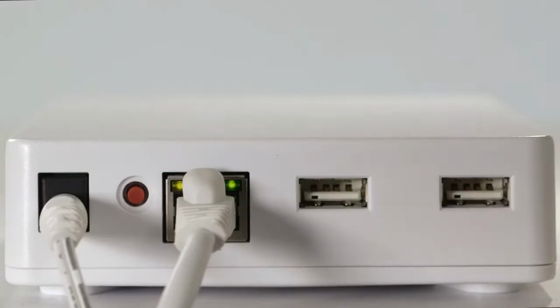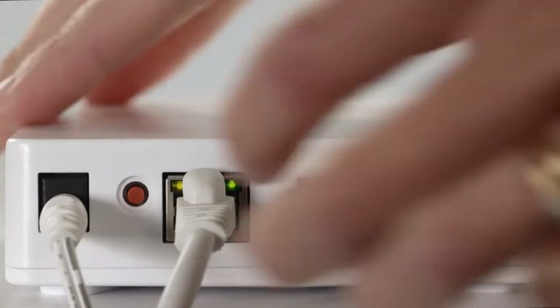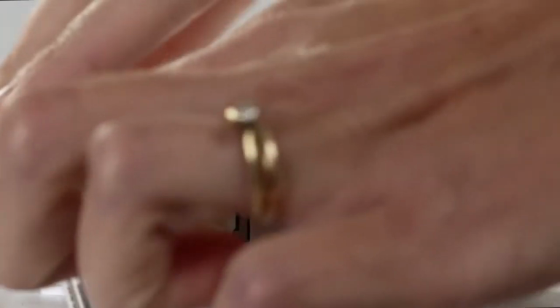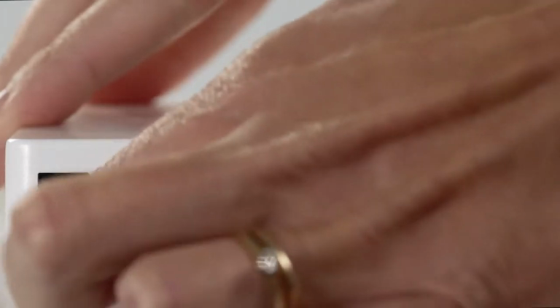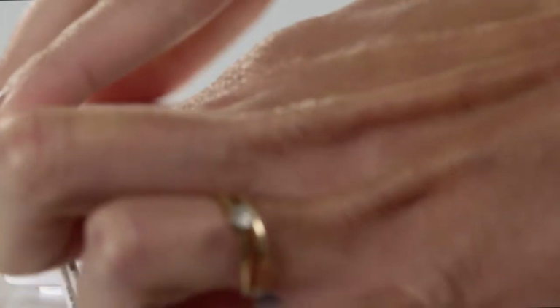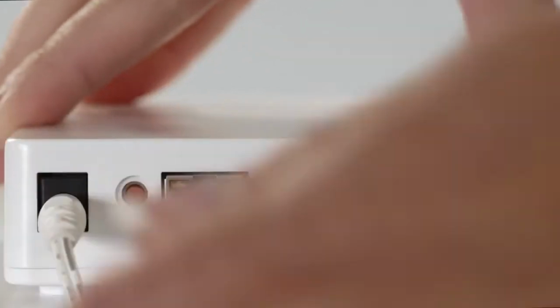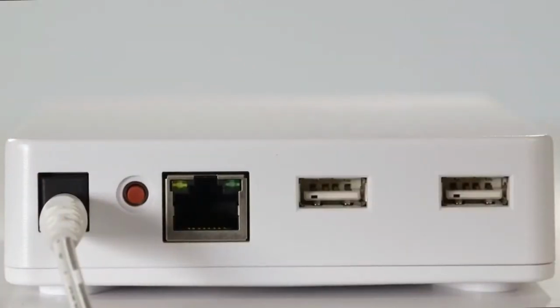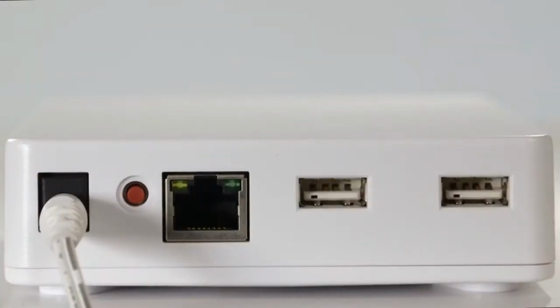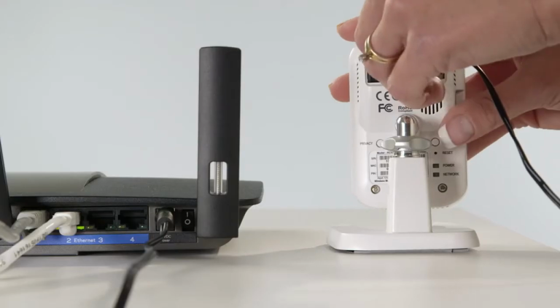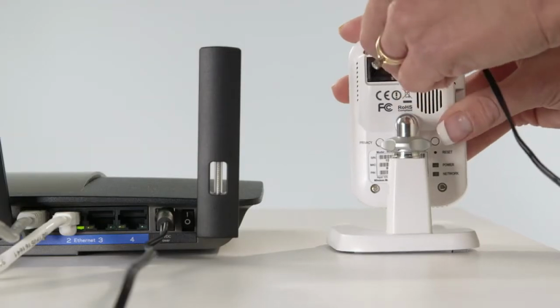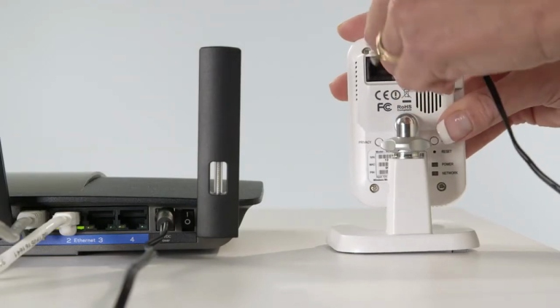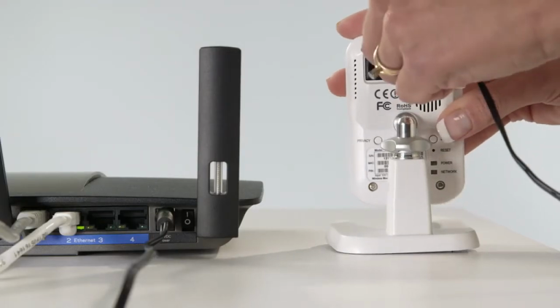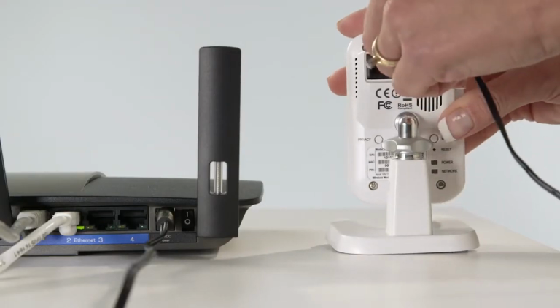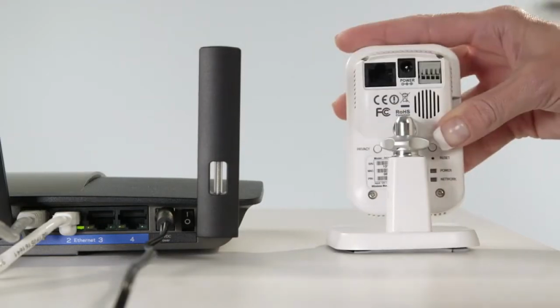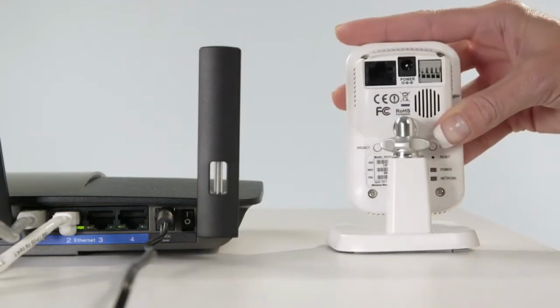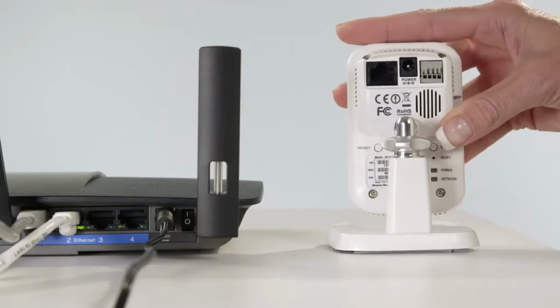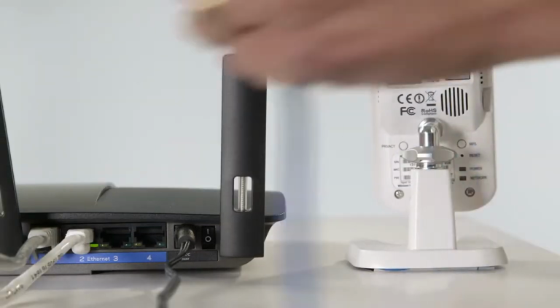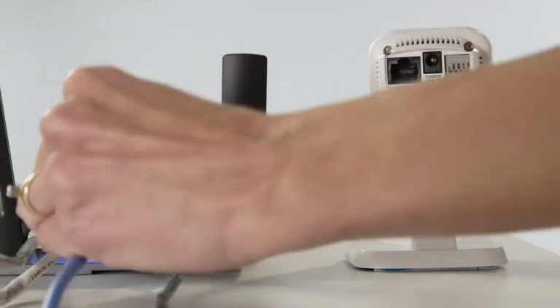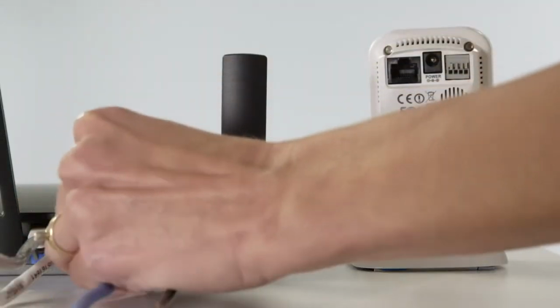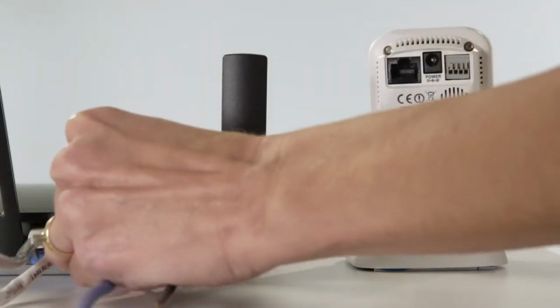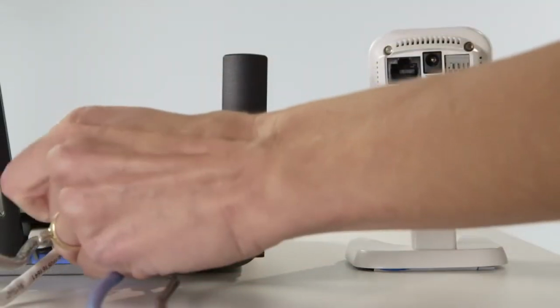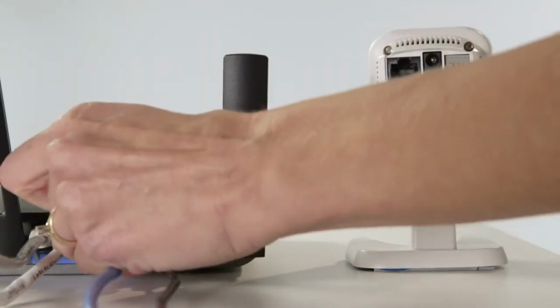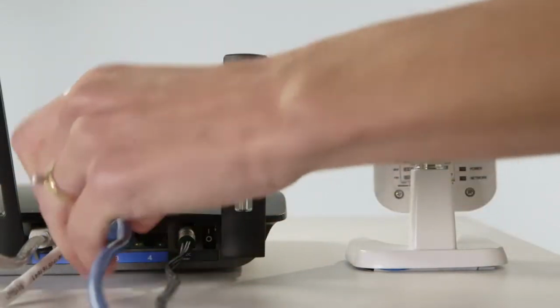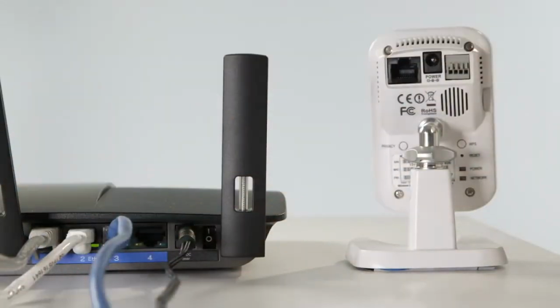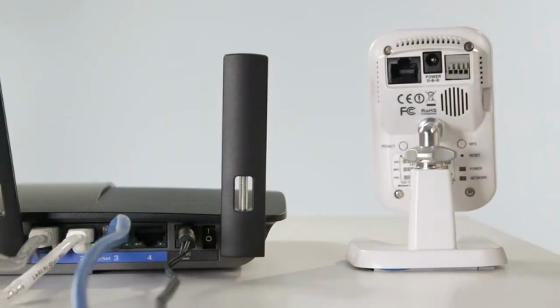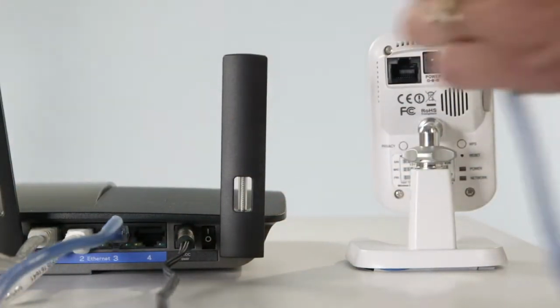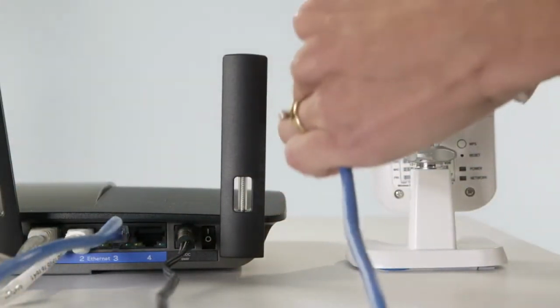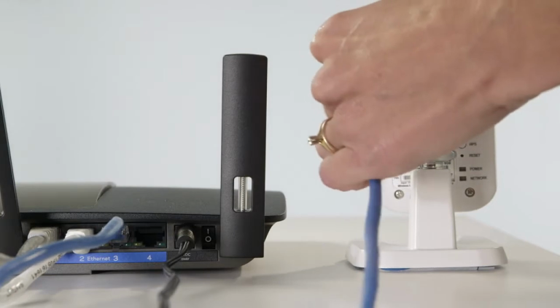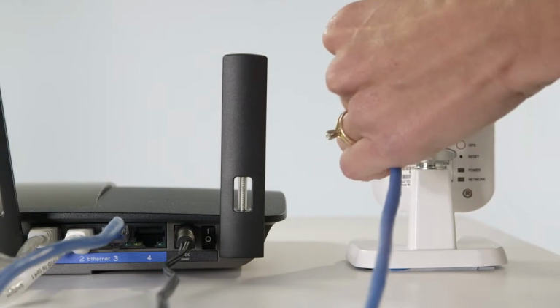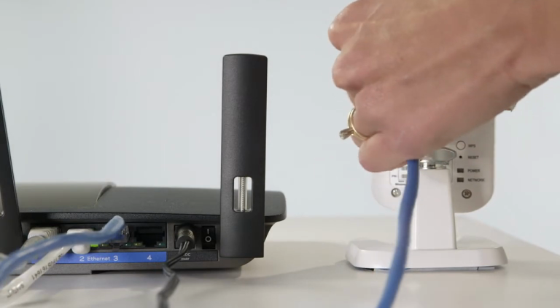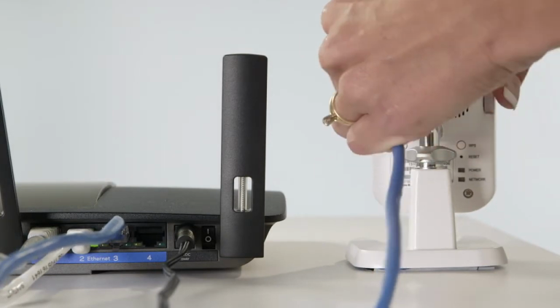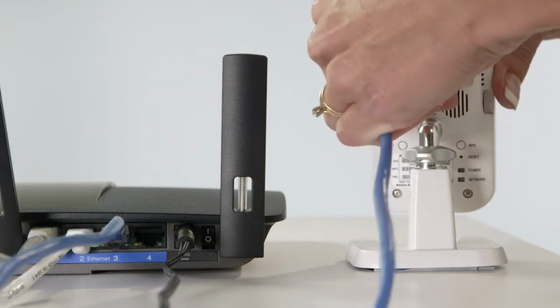To get started, remove the Ethernet cable from the hub. Remove the power cable from the camera and wait 30 seconds. Connect the camera to the router using an Ethernet cable, and then power it on by reconnecting the power cable.